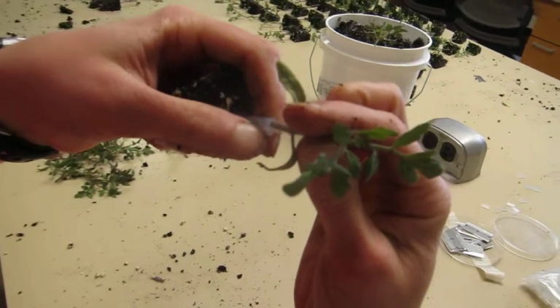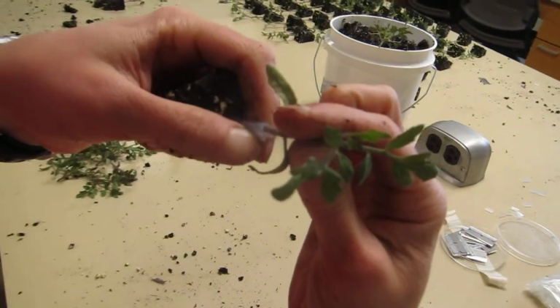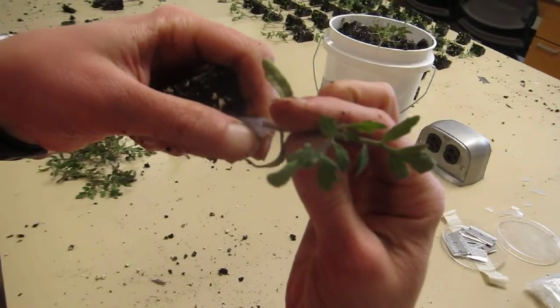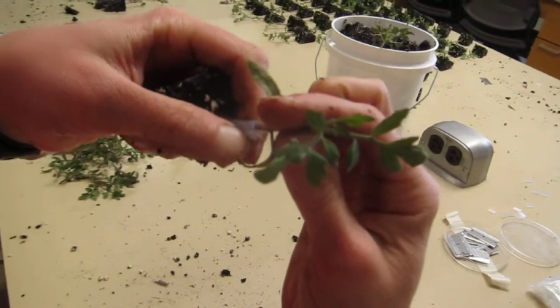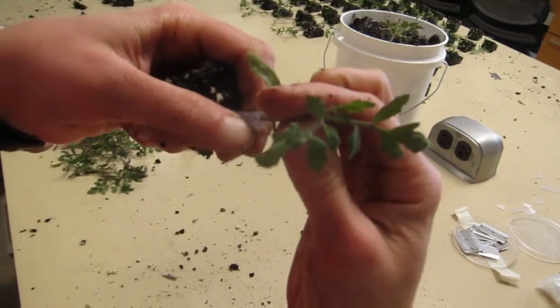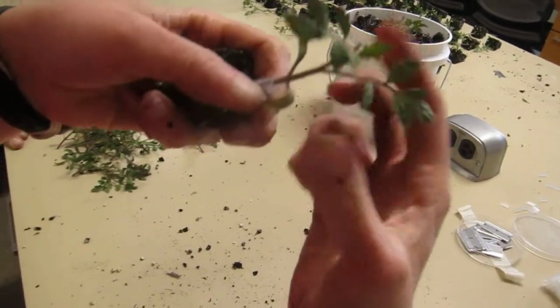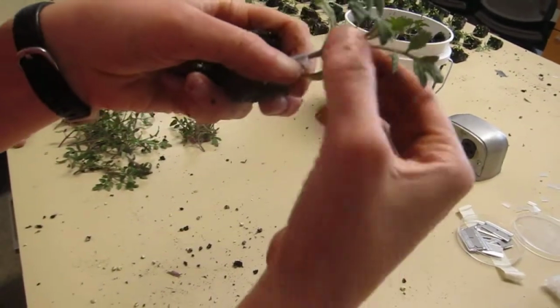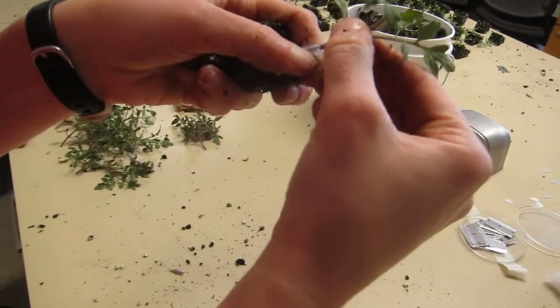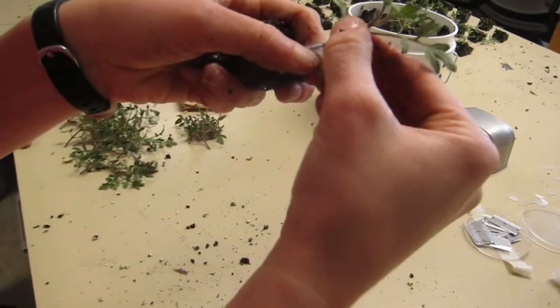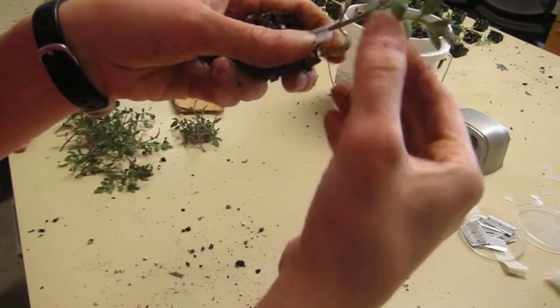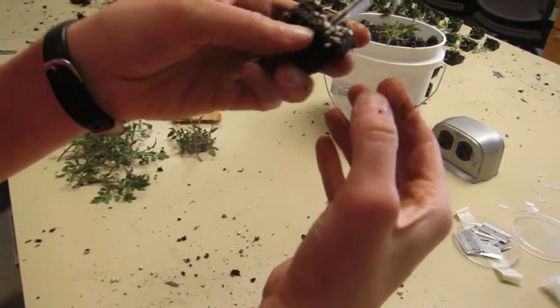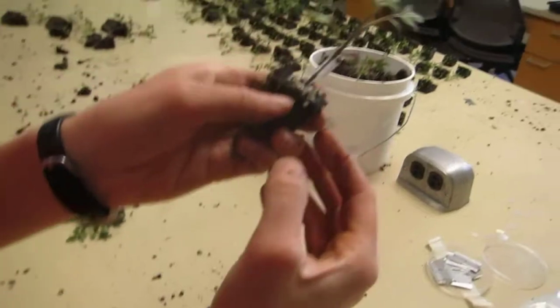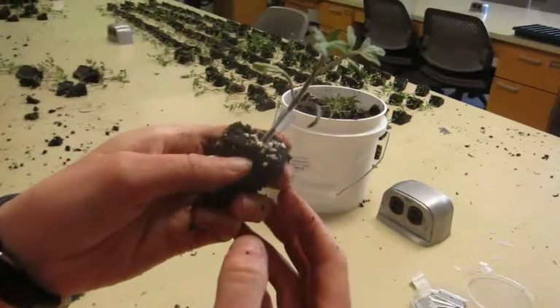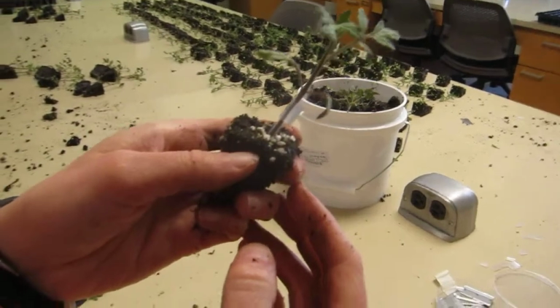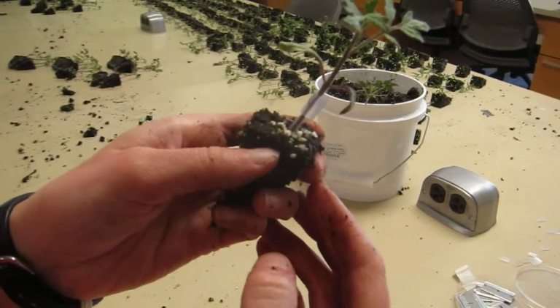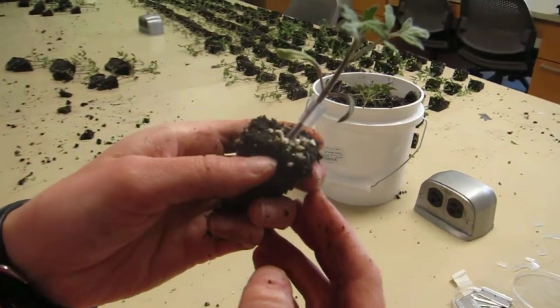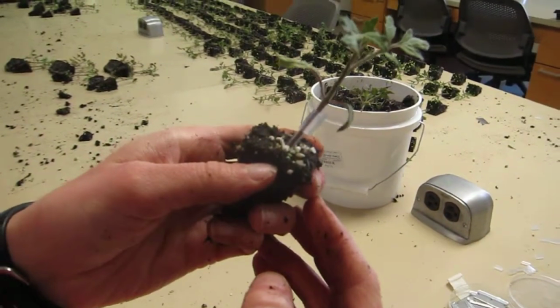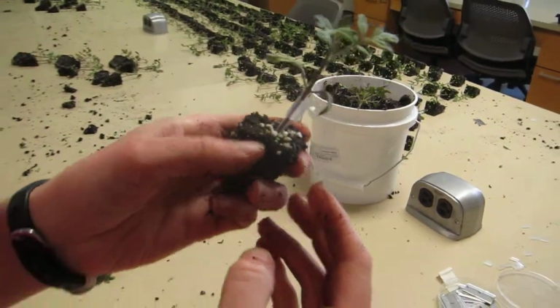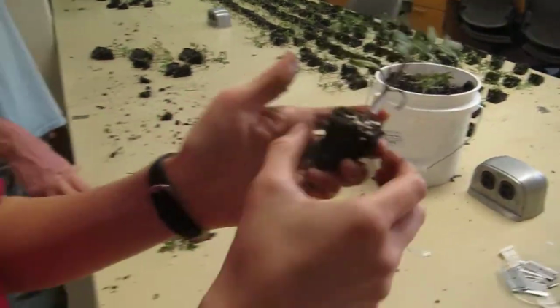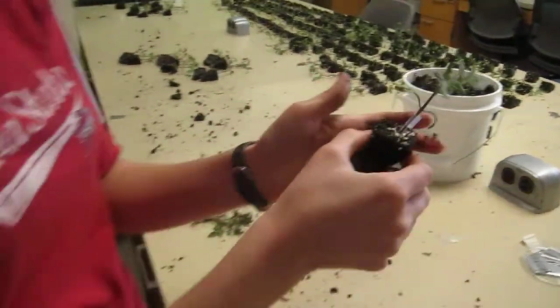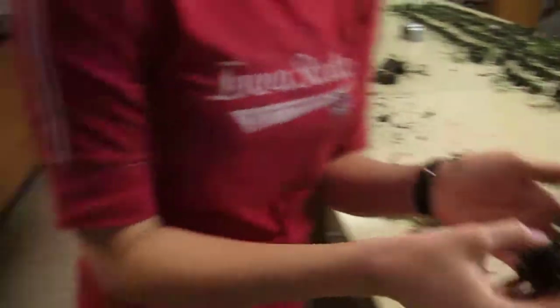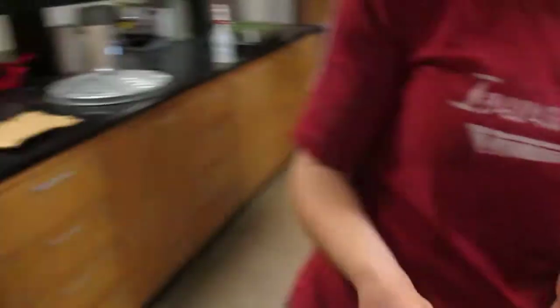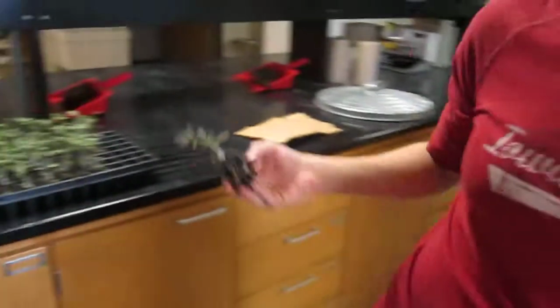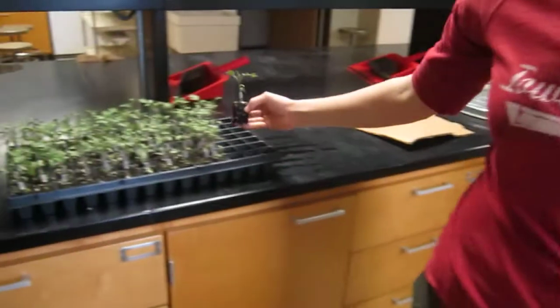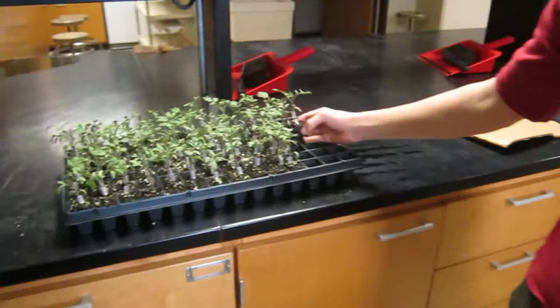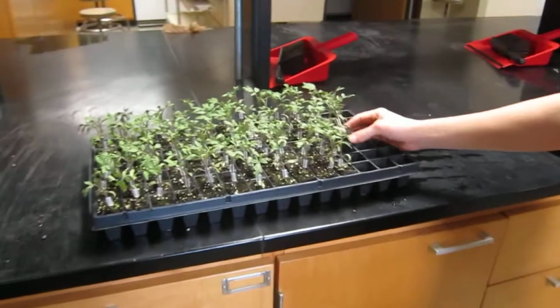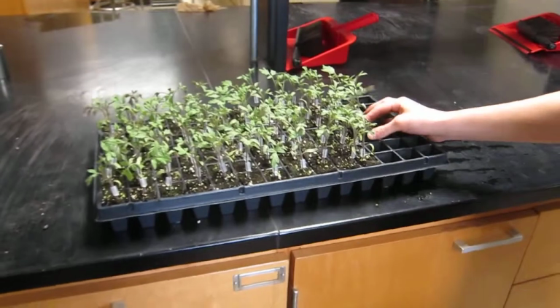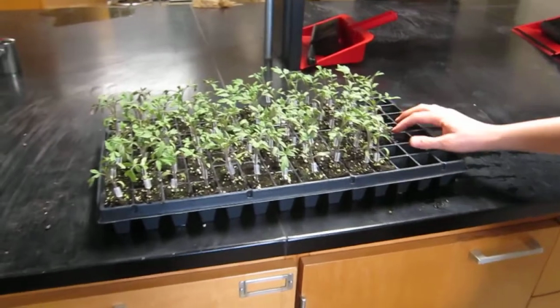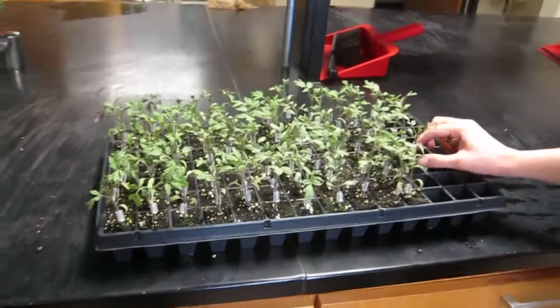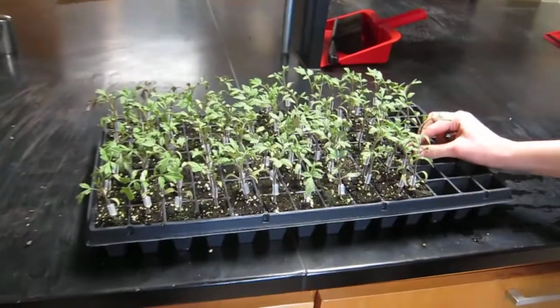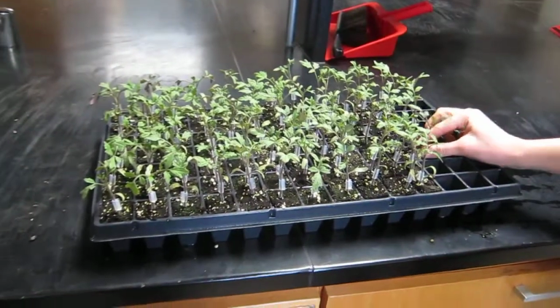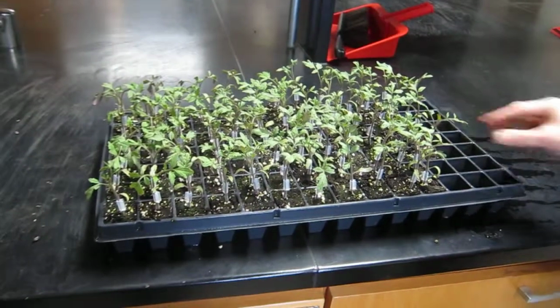You can see she's inserting the clip halfway with the cut end facing up, so you can make sure that the connection is proper. She inserts the scion in there, just to make sure they're properly connected, and then this goes into a new flat. You can see the grafted plants here.